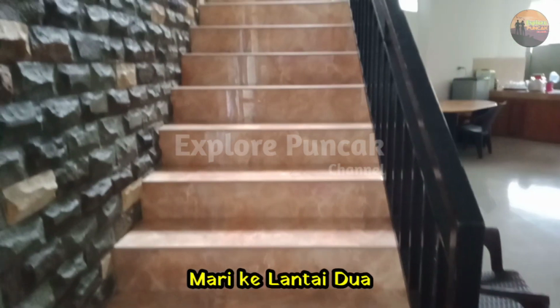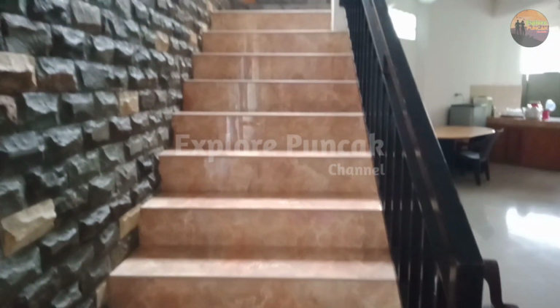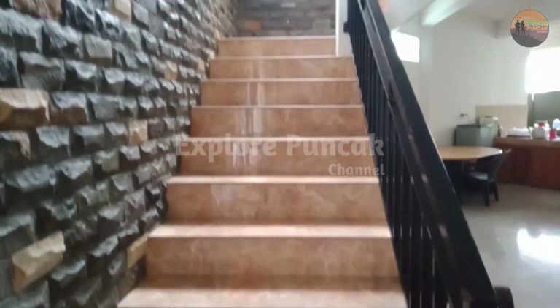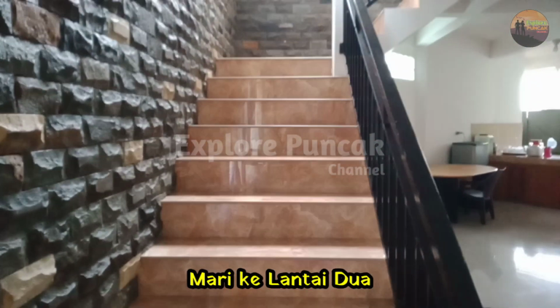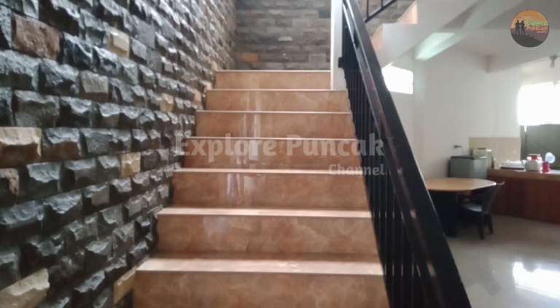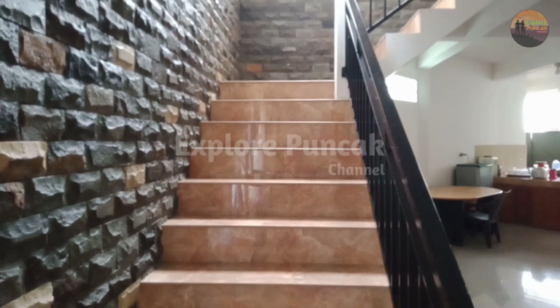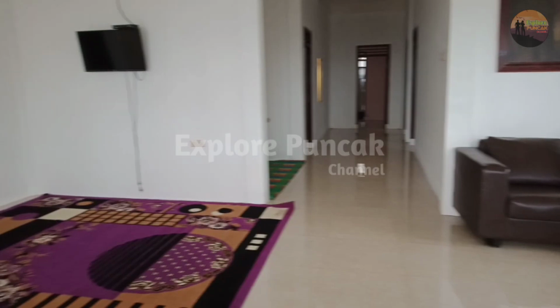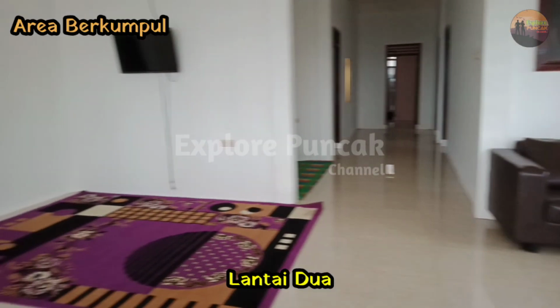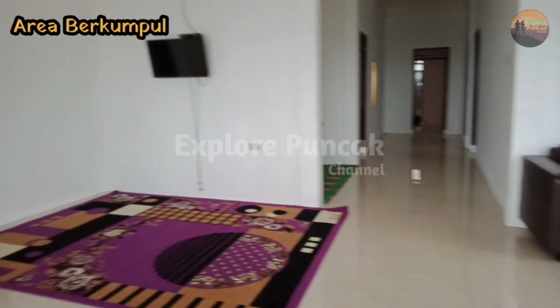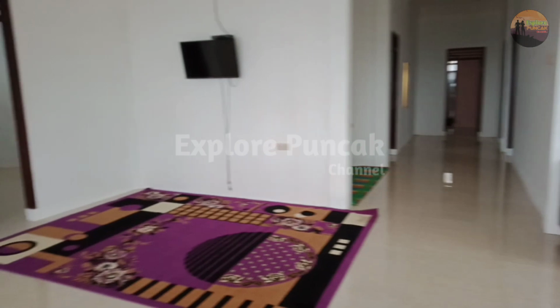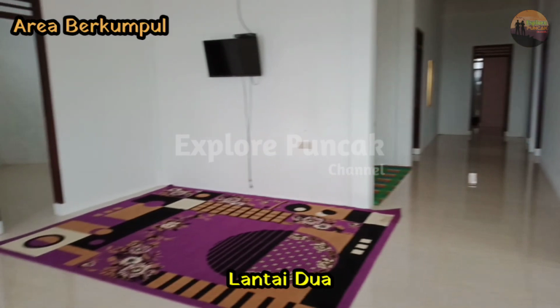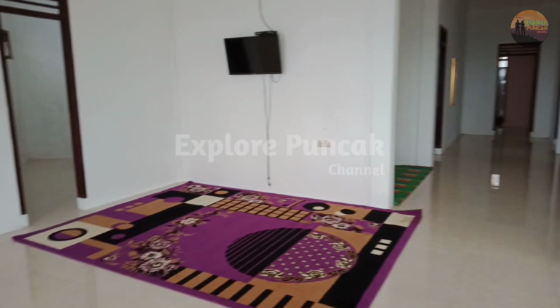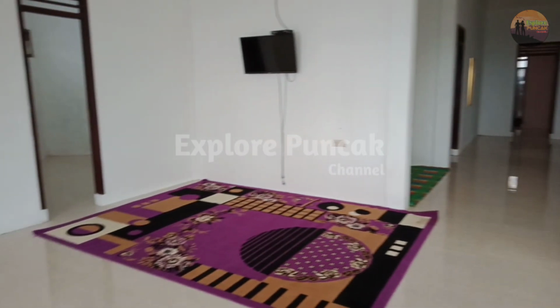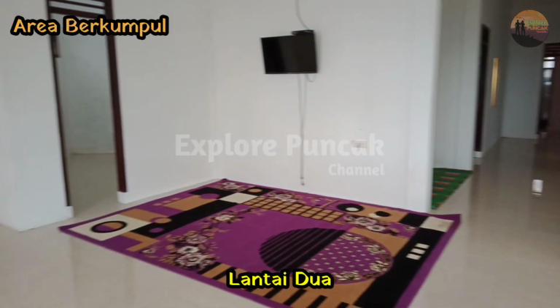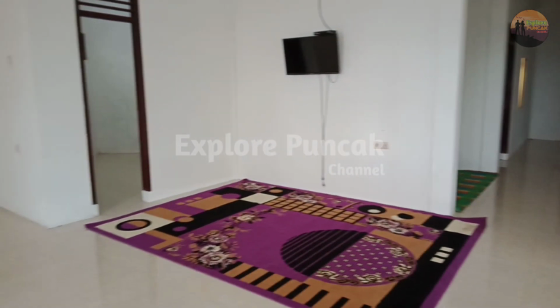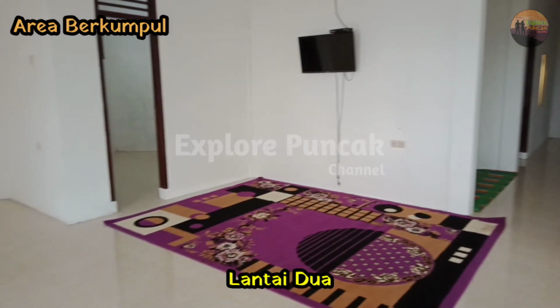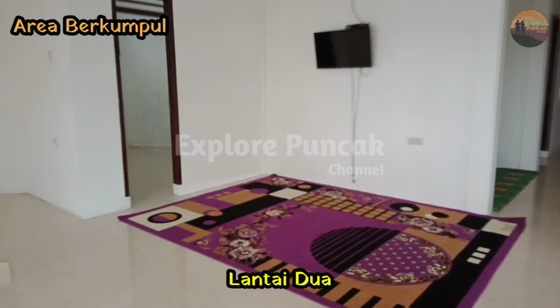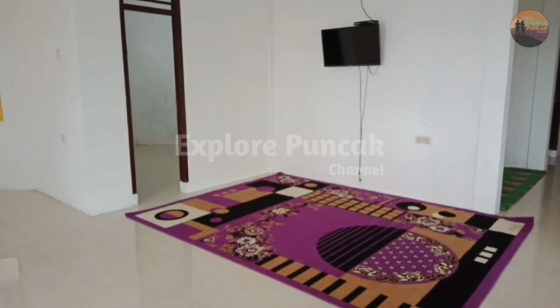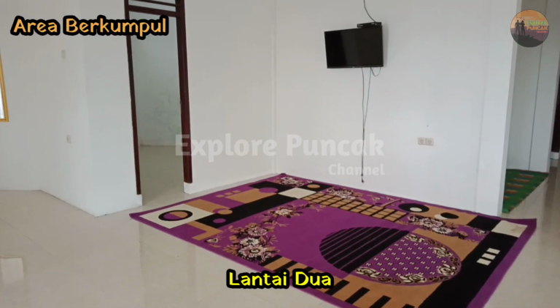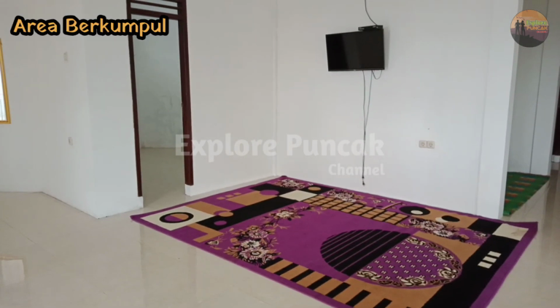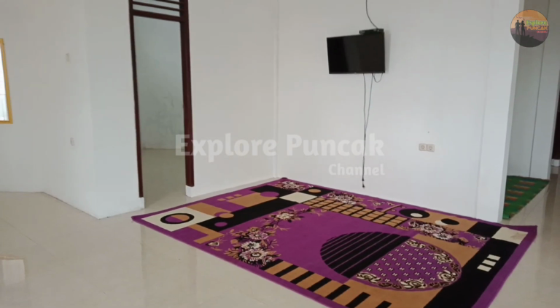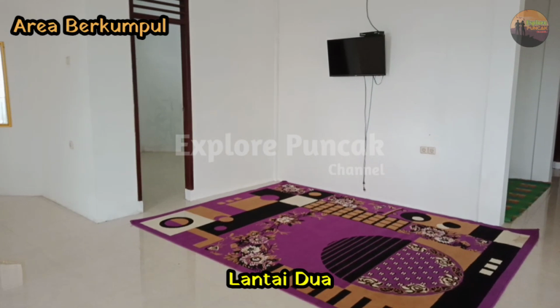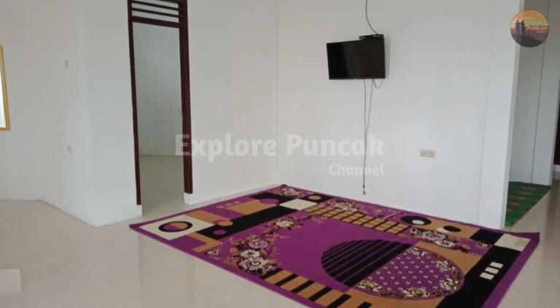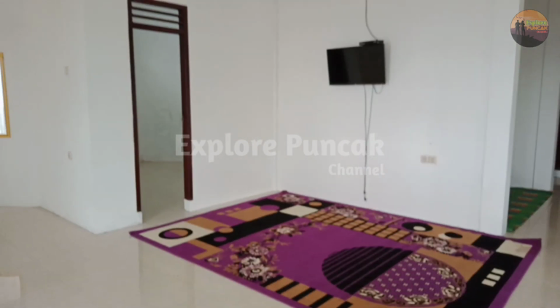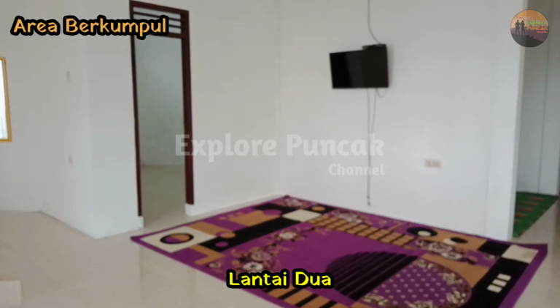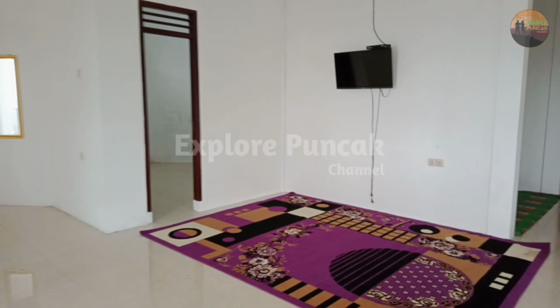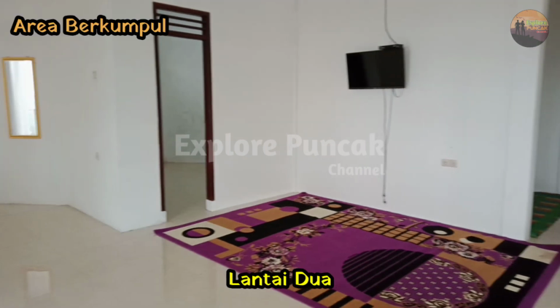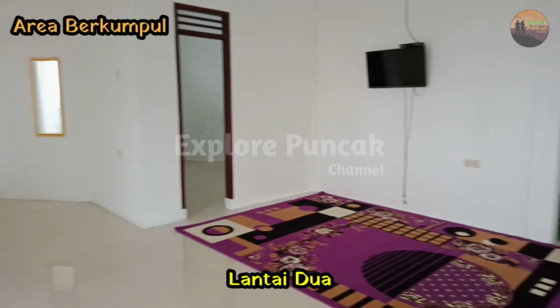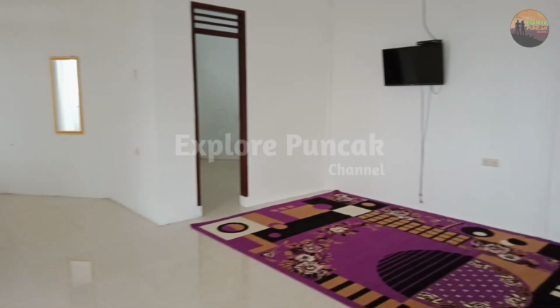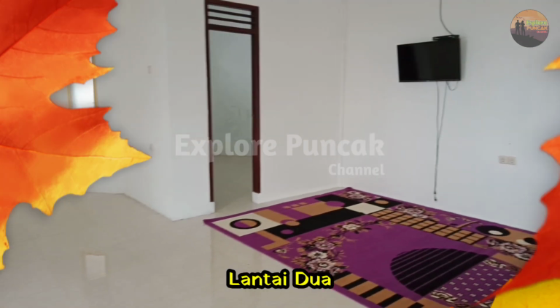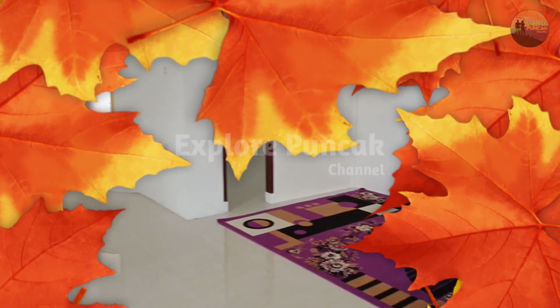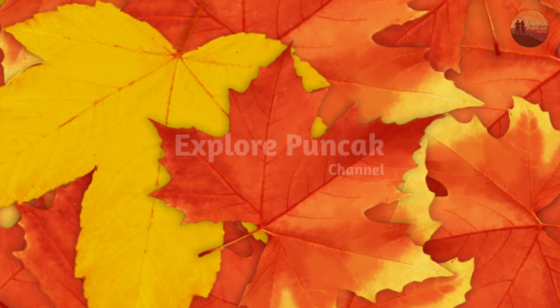Di villa ini juga dilengkapi dengan fasilitas free WiFi, 2 ruang tamu — 1 di lantai bawah dan 1 di lantai atas.